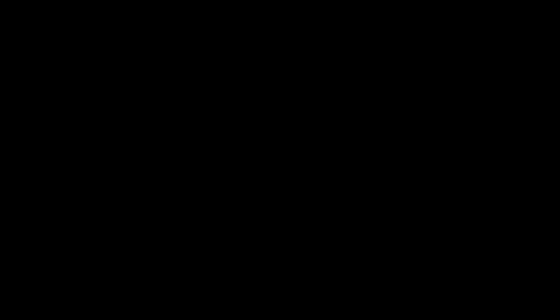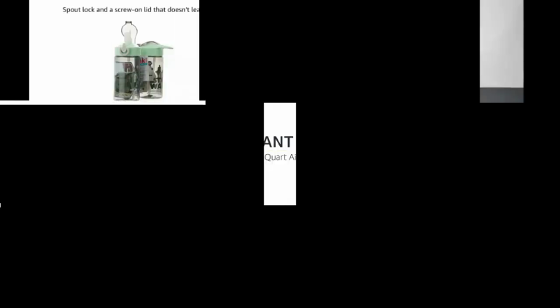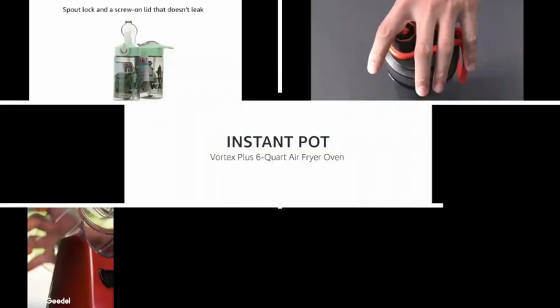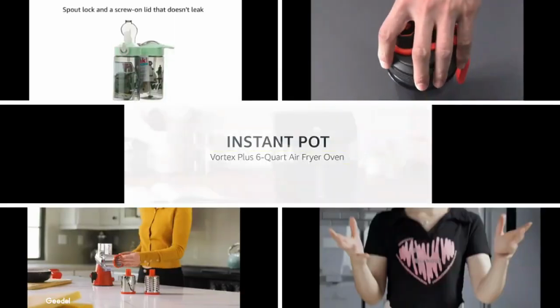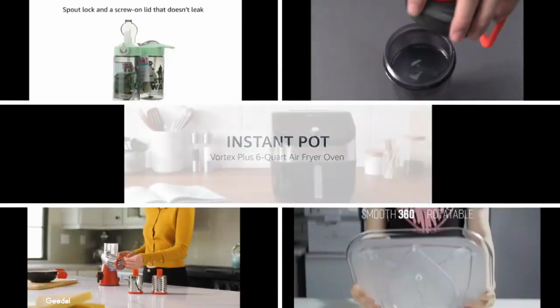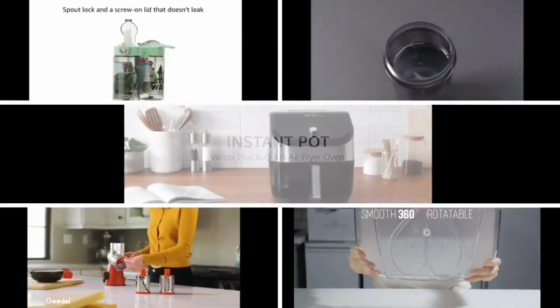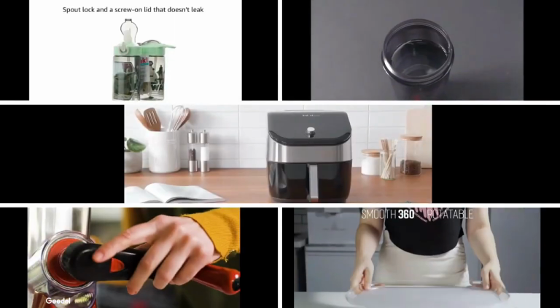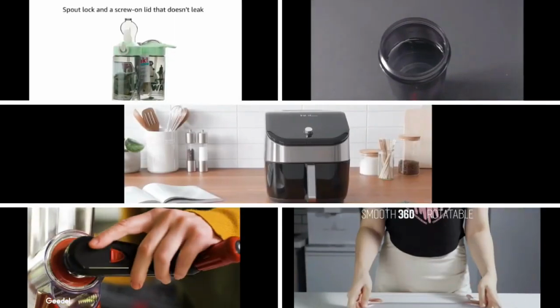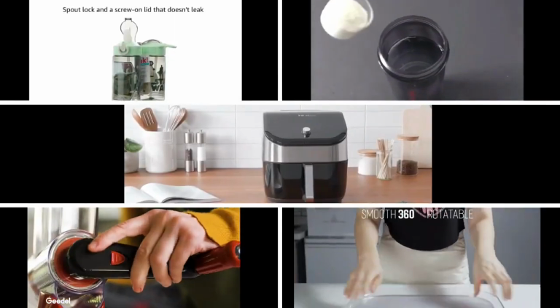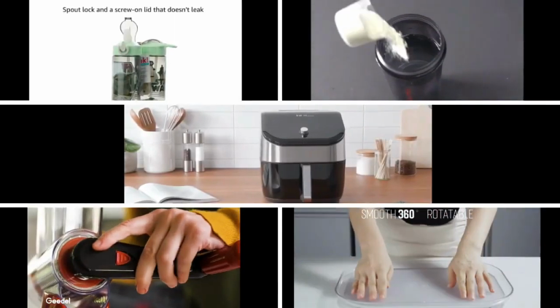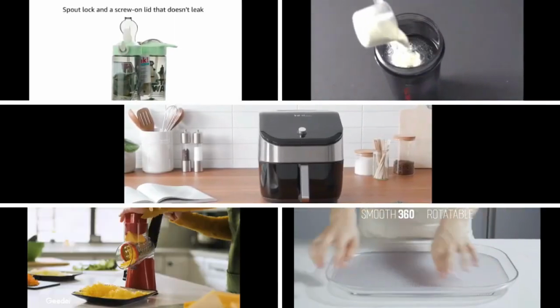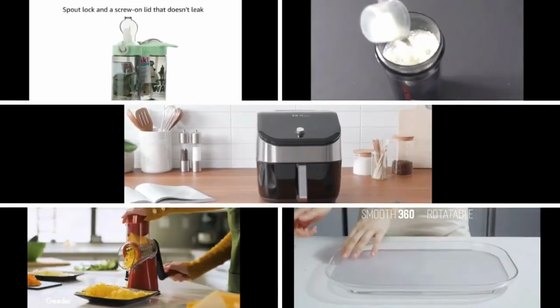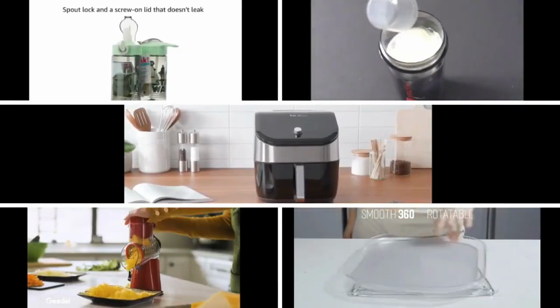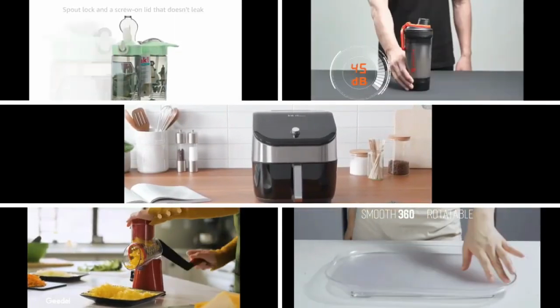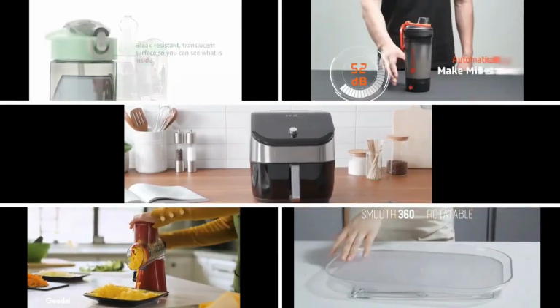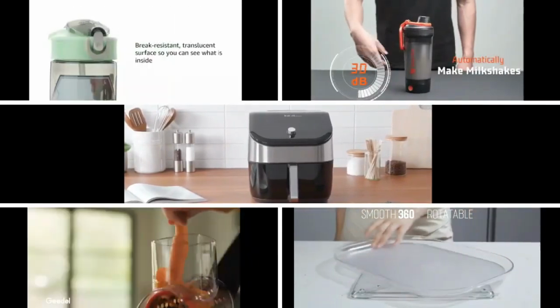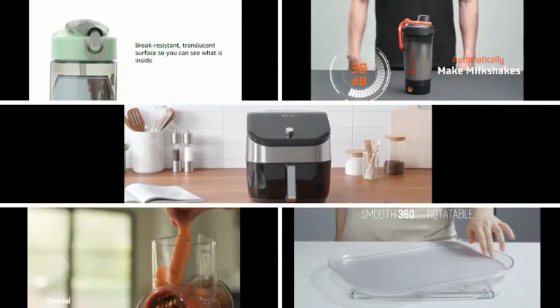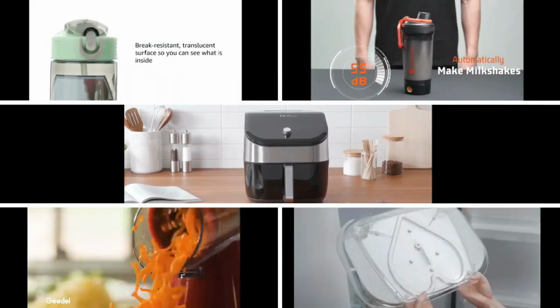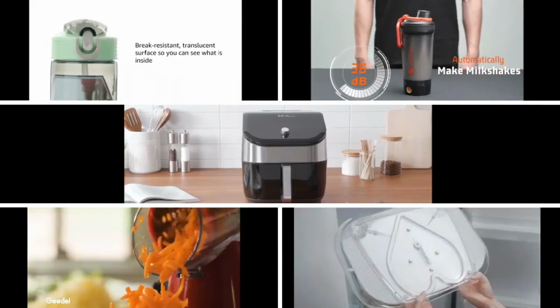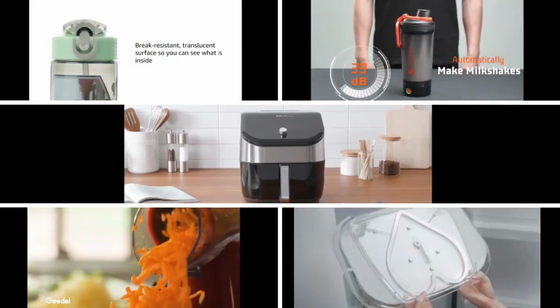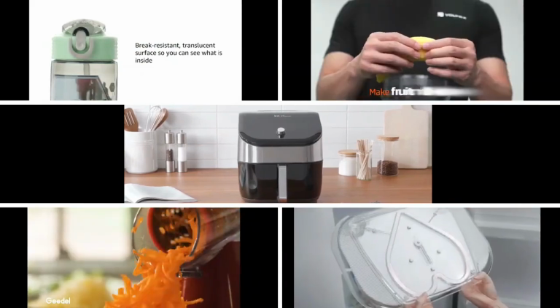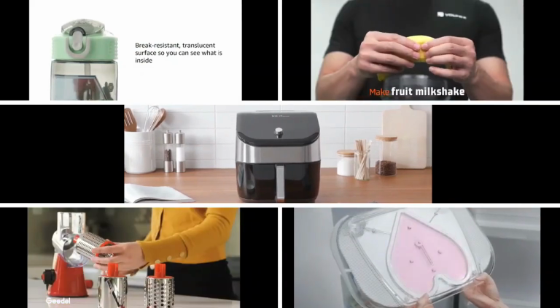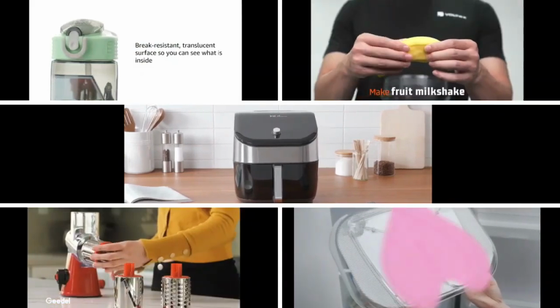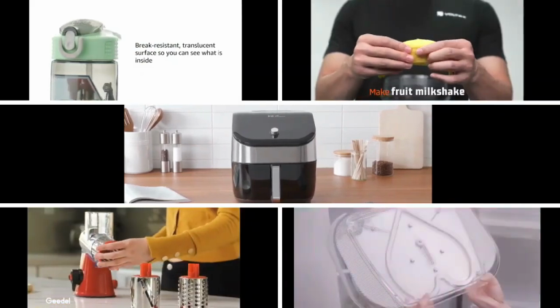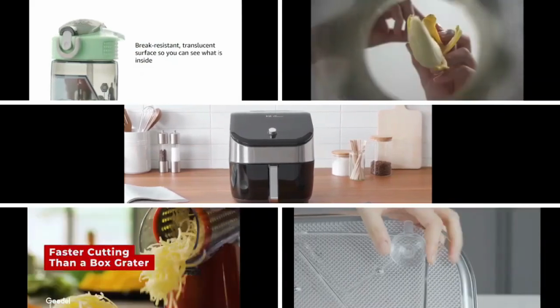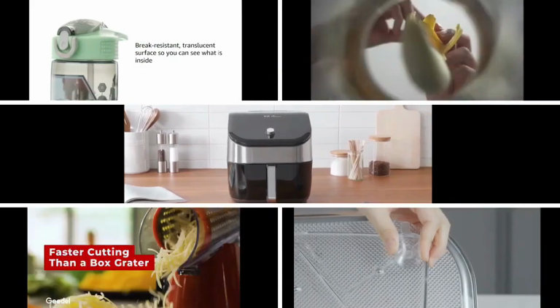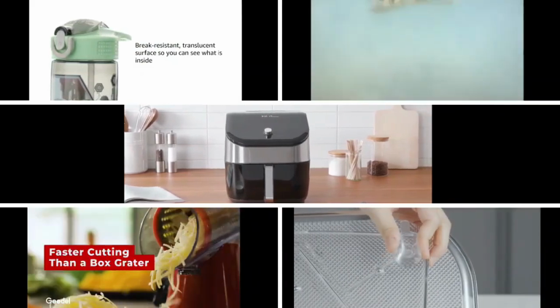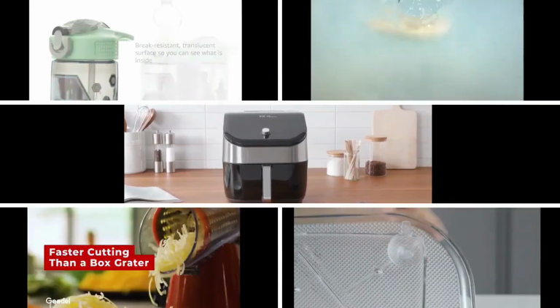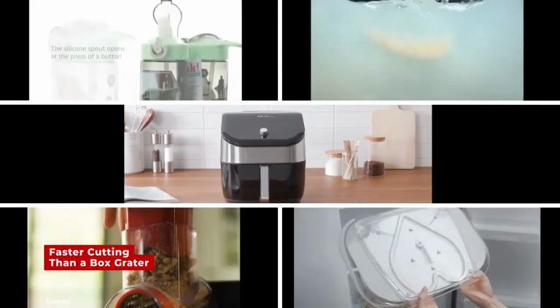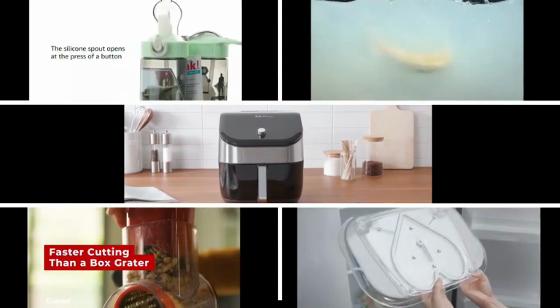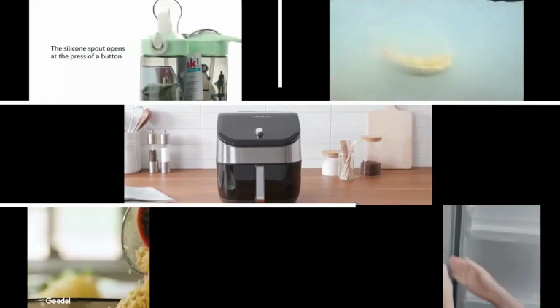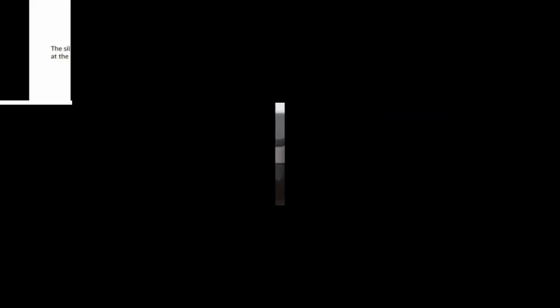Welcome to the kitchen of the future, where innovation meets convenience. Get ready to revolutionize your cooking experience with these amazing products designed to make your life easier and more enjoyable.